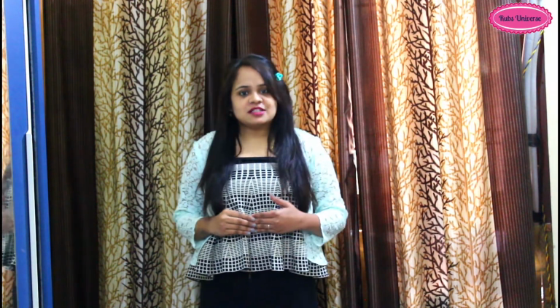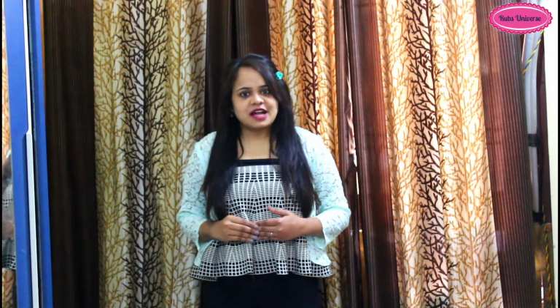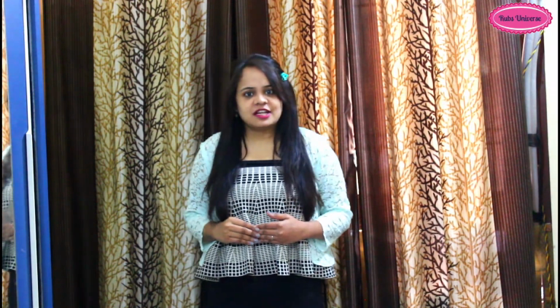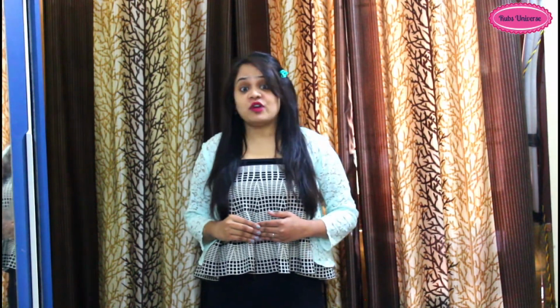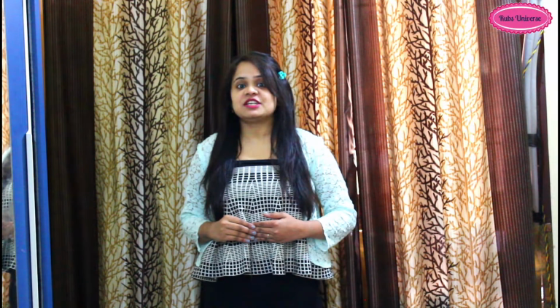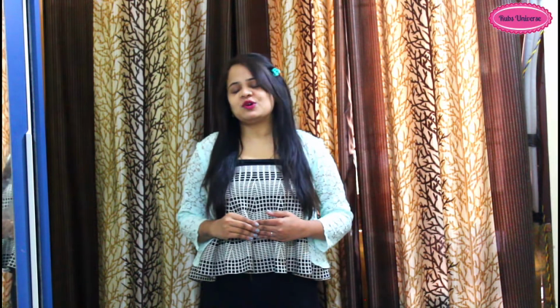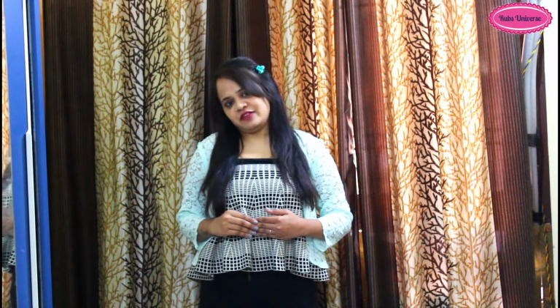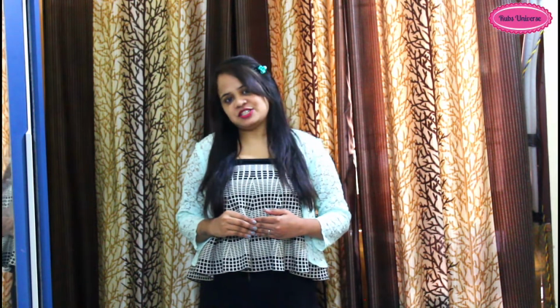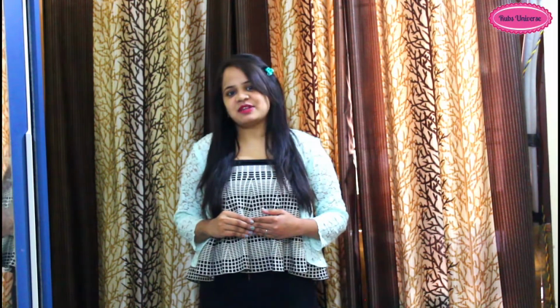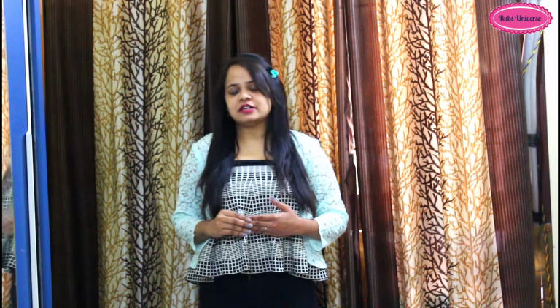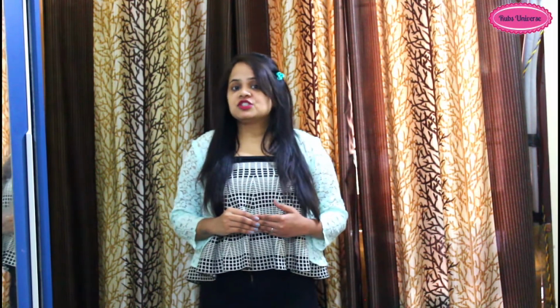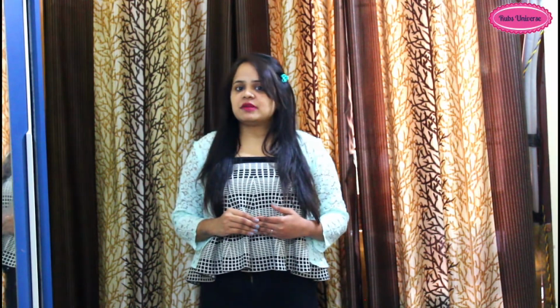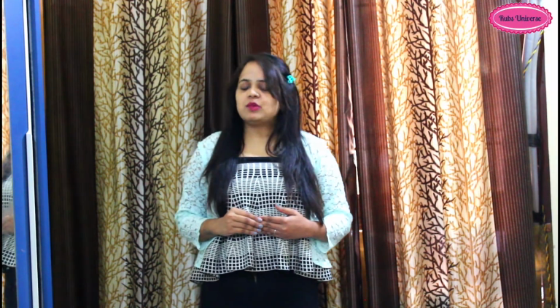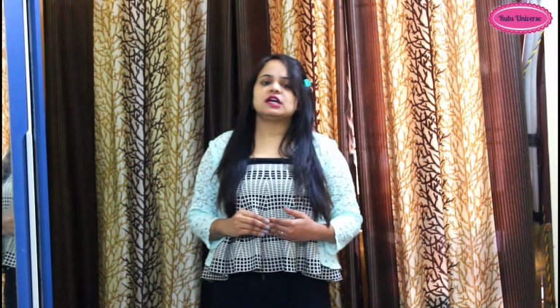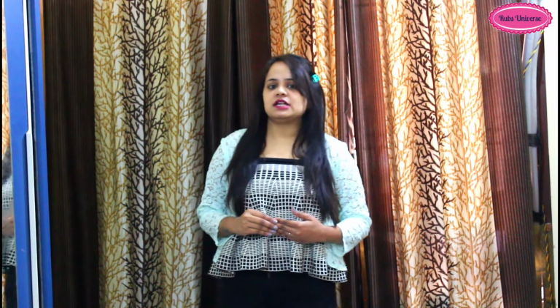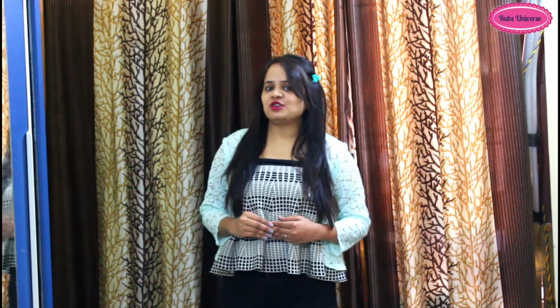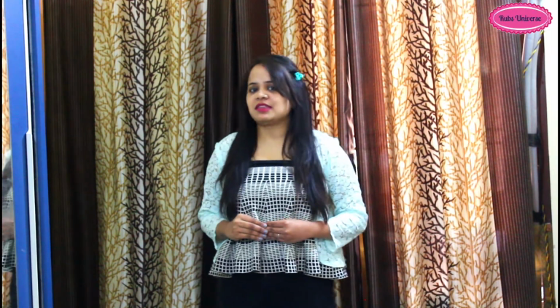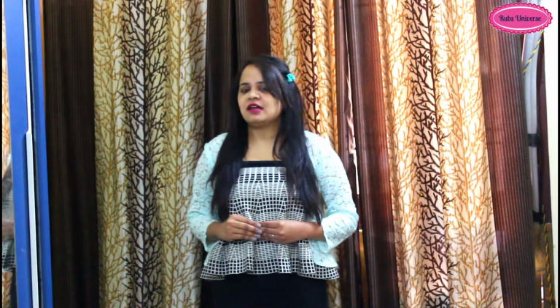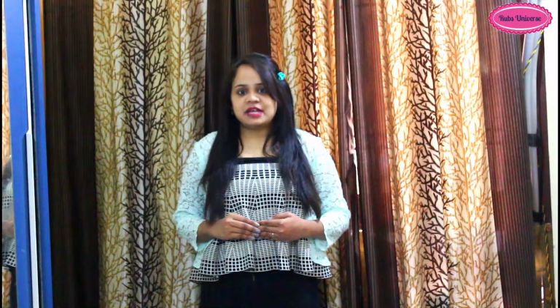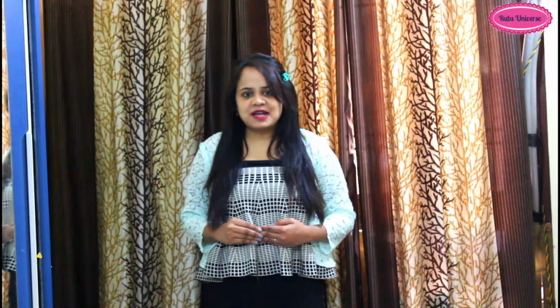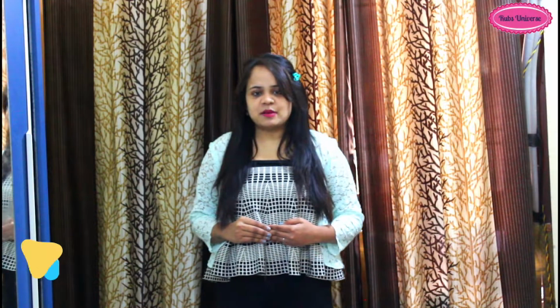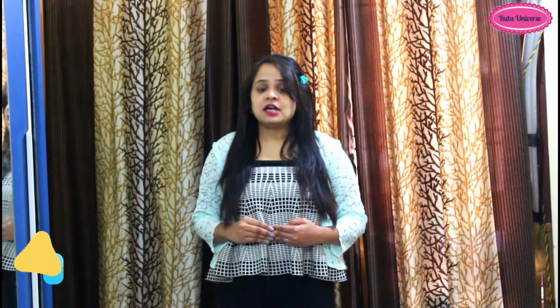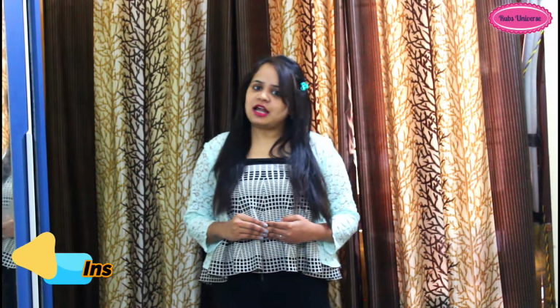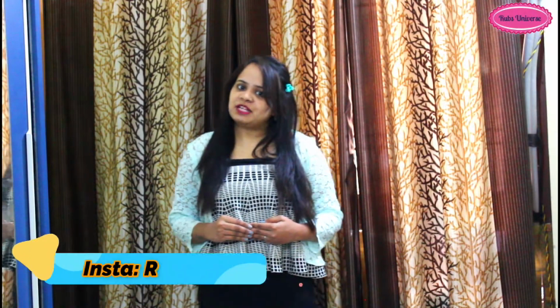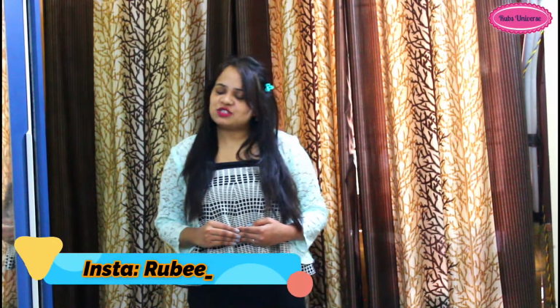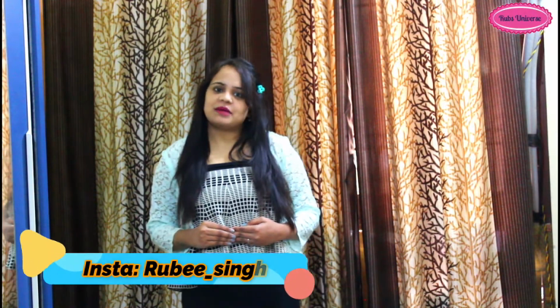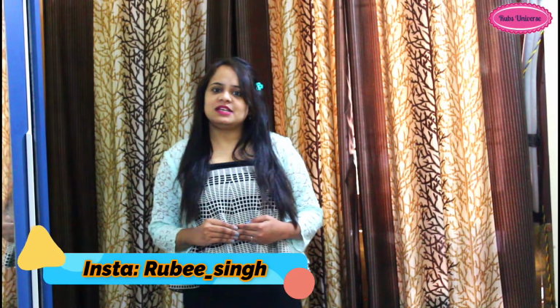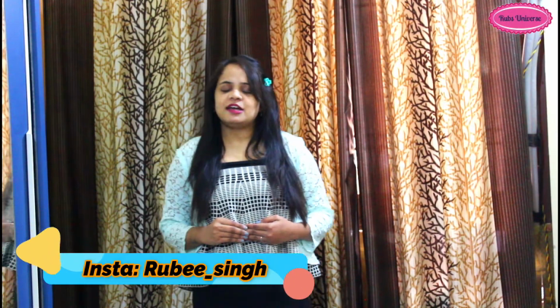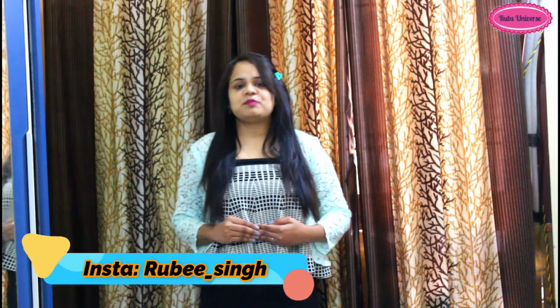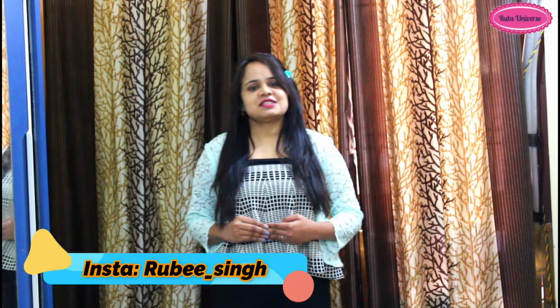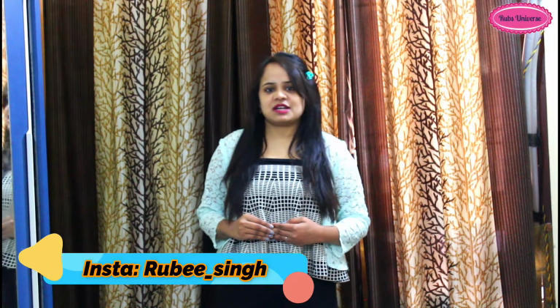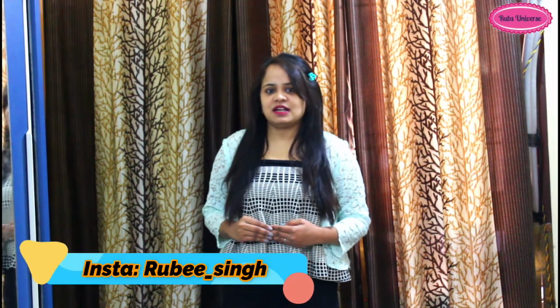Today we are going to make the non-vegetarian people's favorite chicken biryani. Chicken biryani is made very different. Before making biryani, if you haven't subscribed to my channel, please subscribe to this channel.